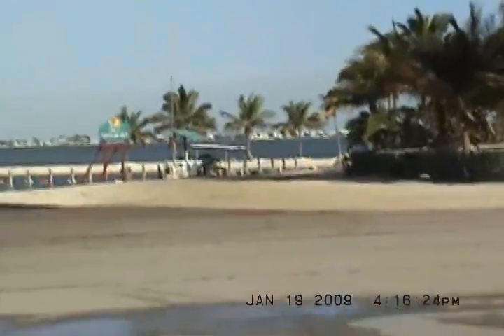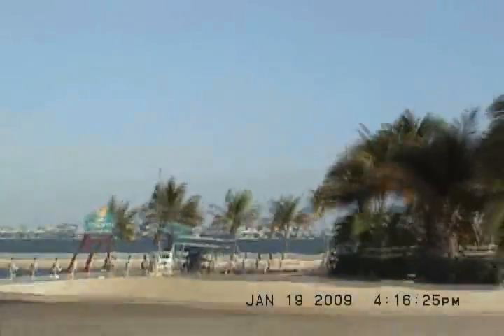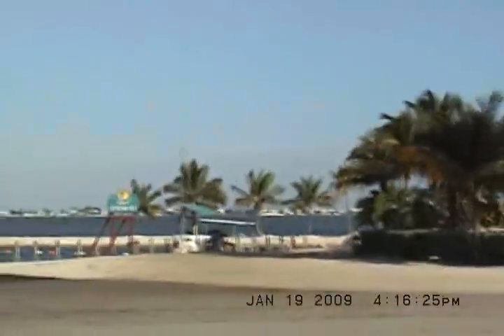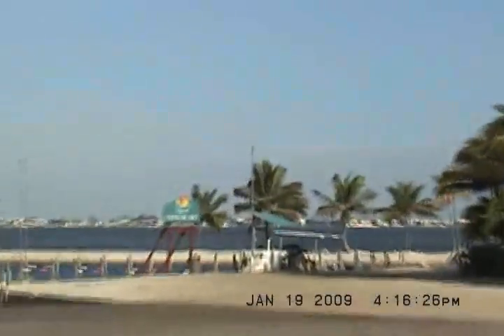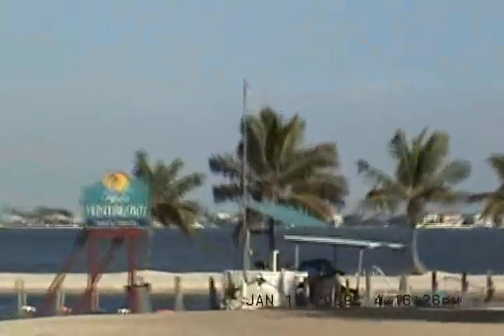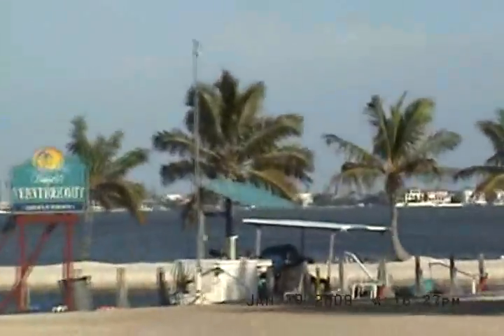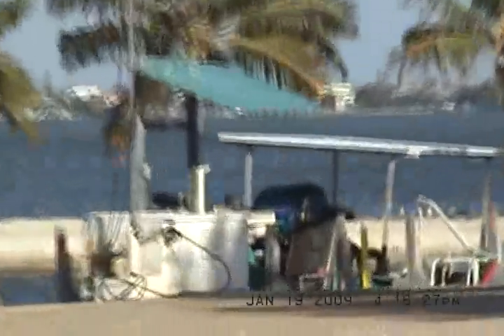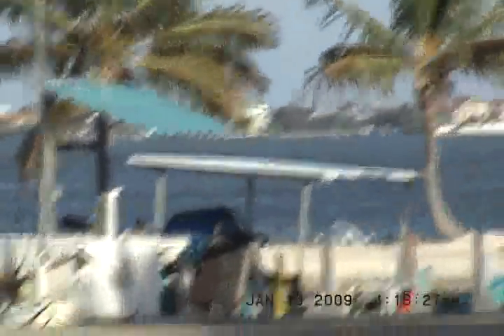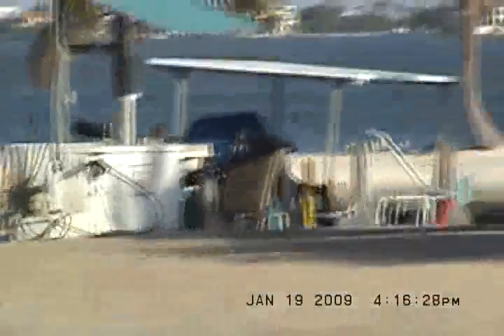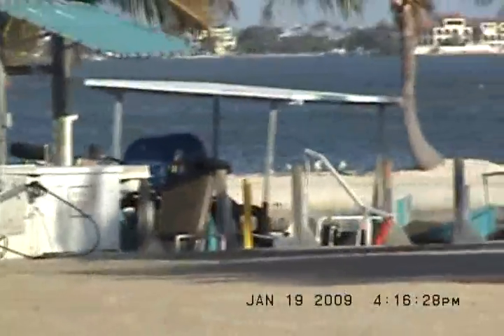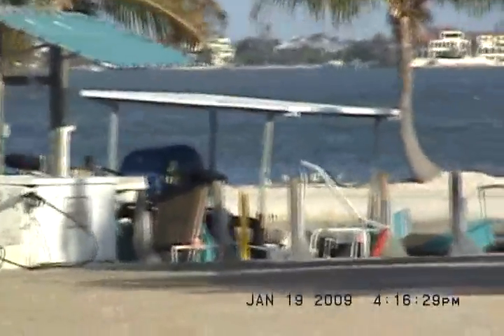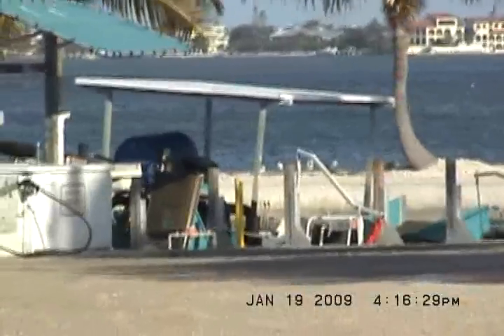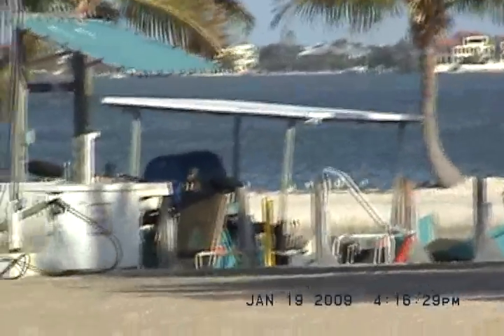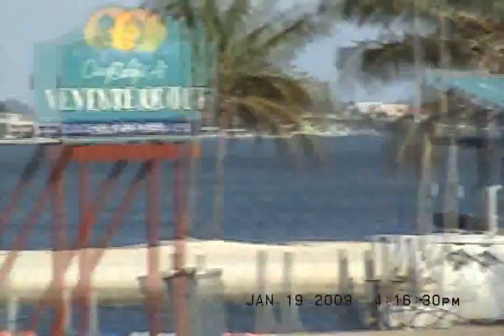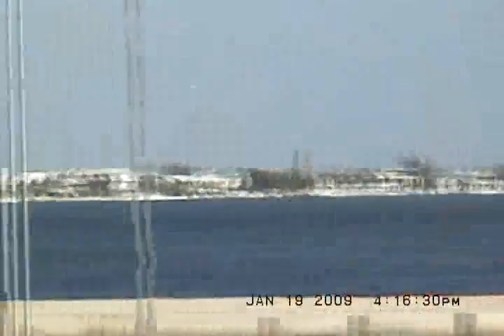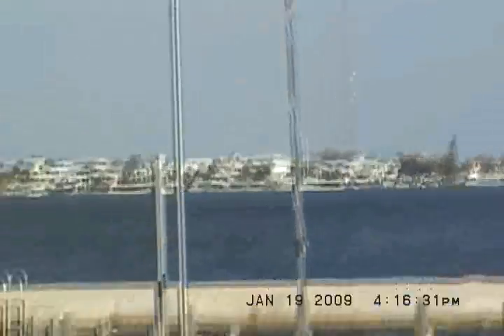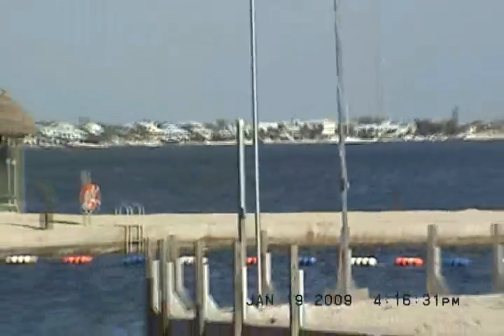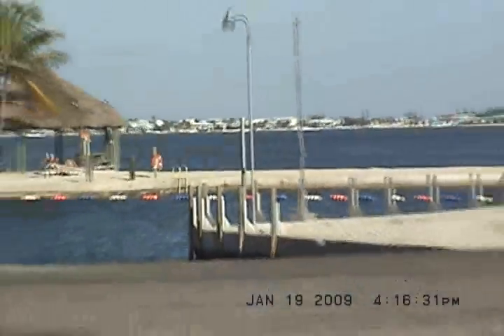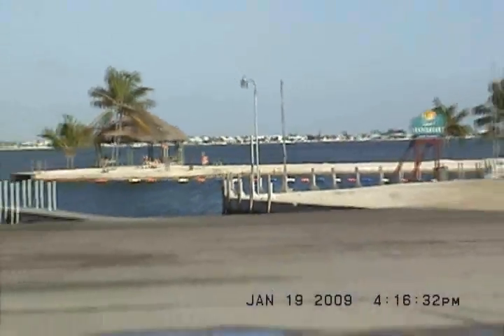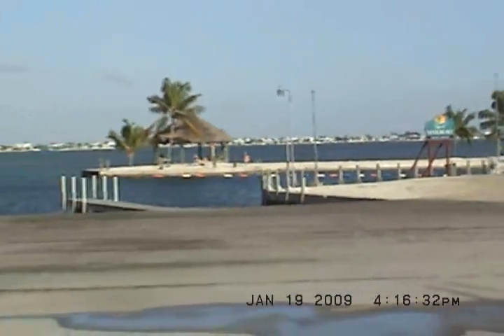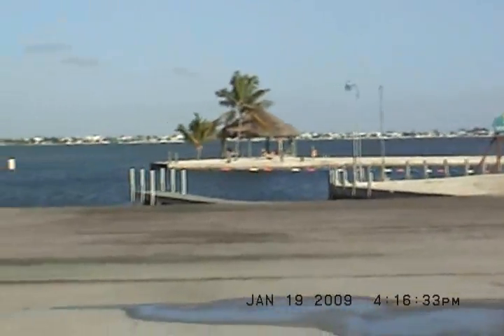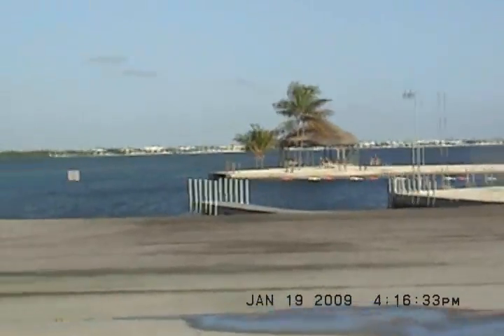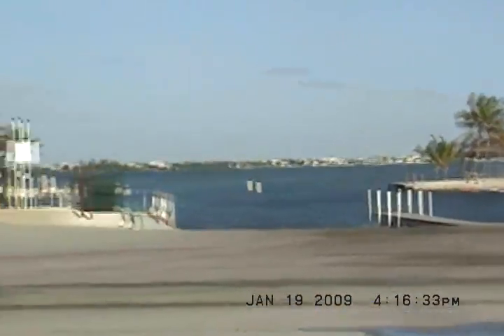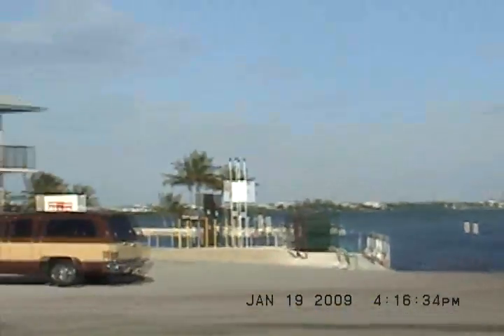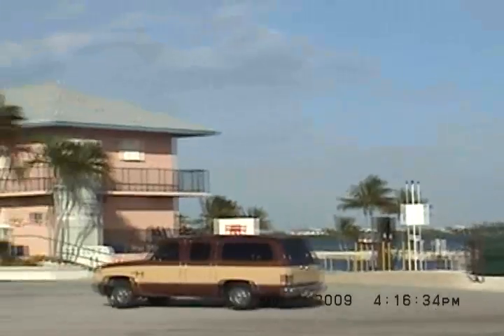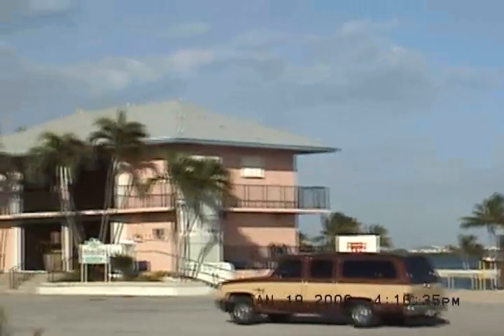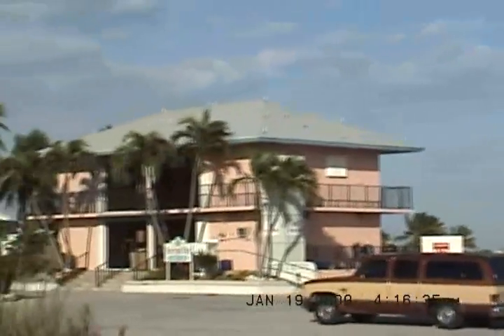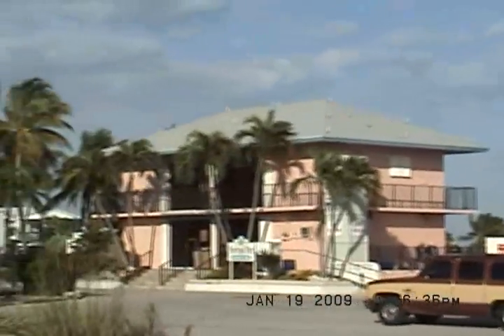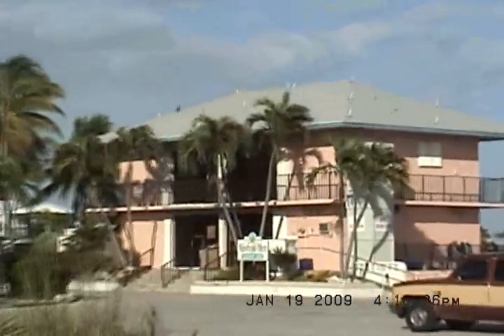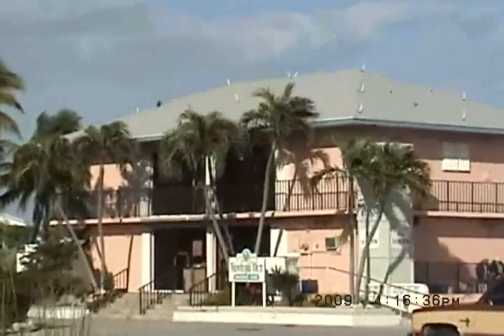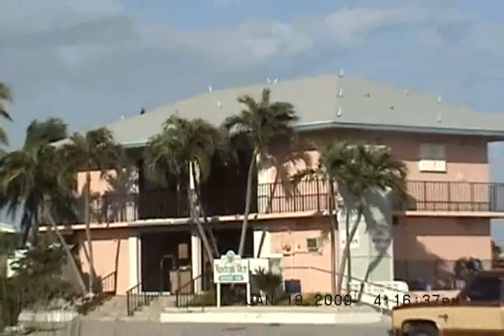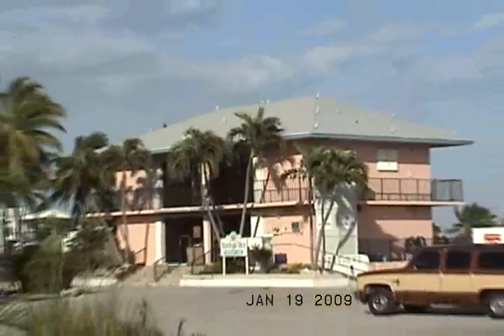Boat ramp down. Fish cleaning station. It's a two-hole marina with two ramps. And there's our store — on-site store.